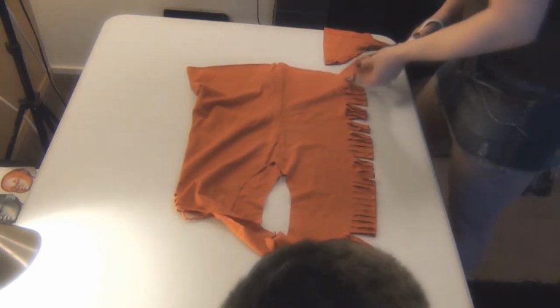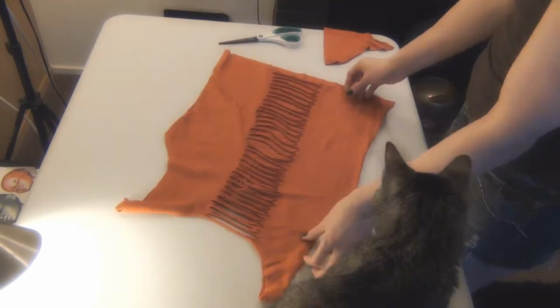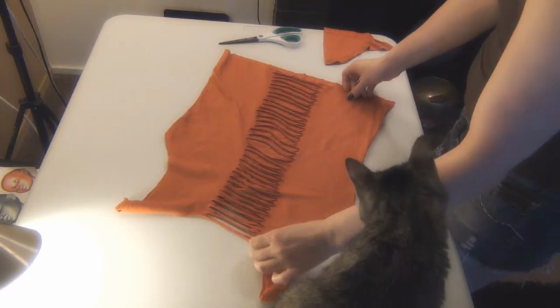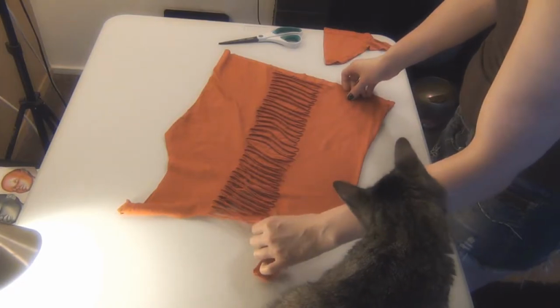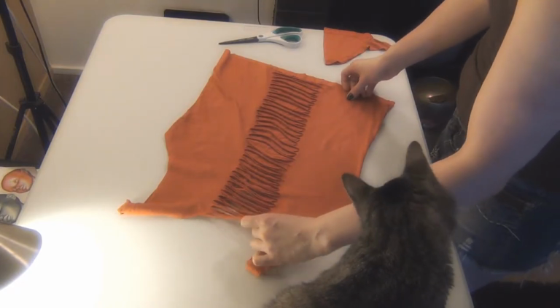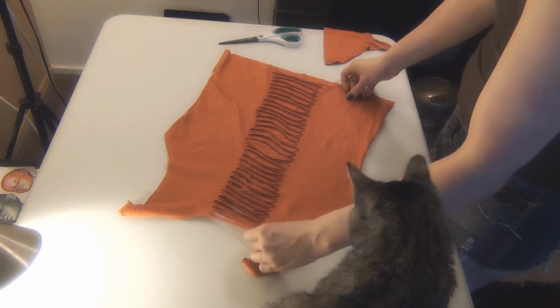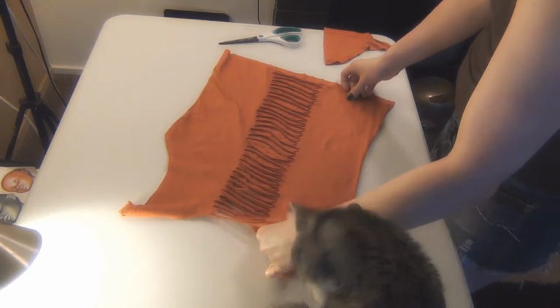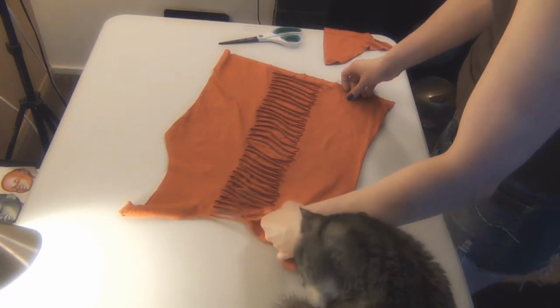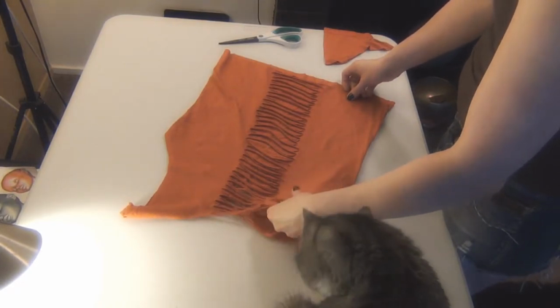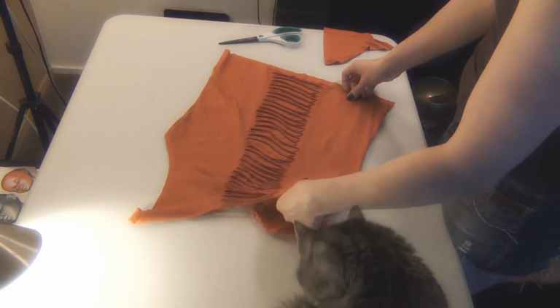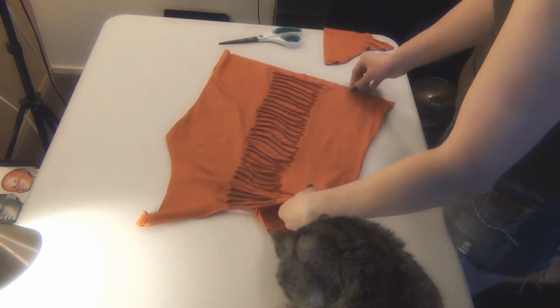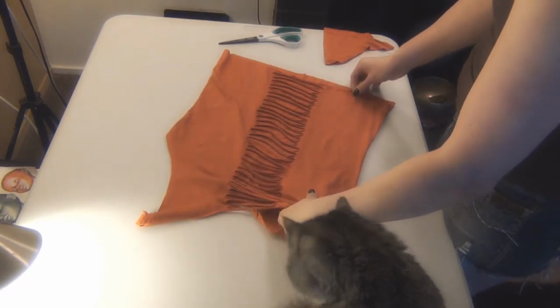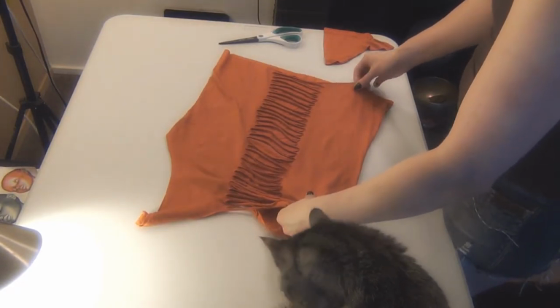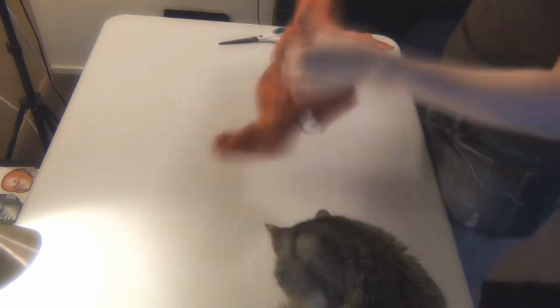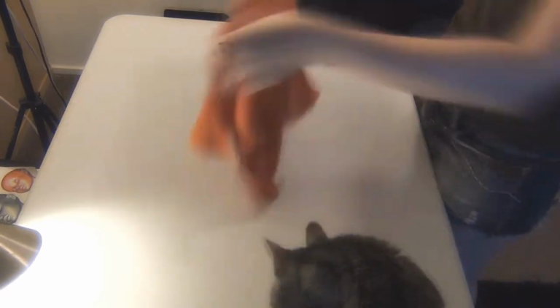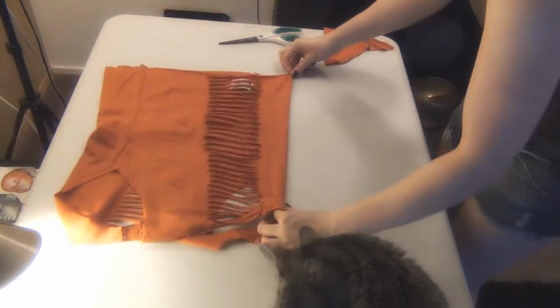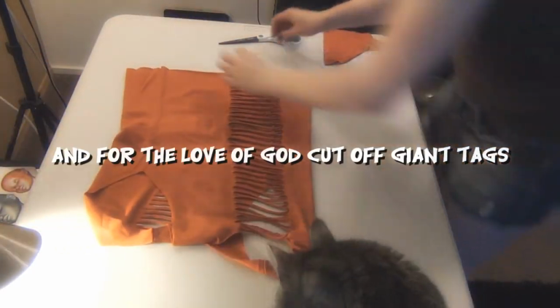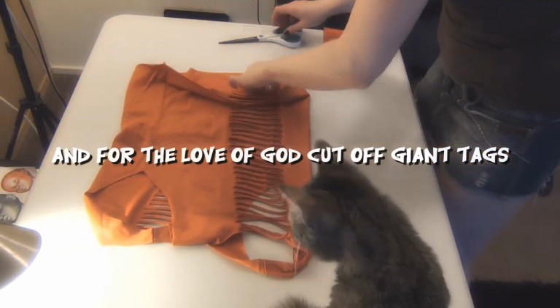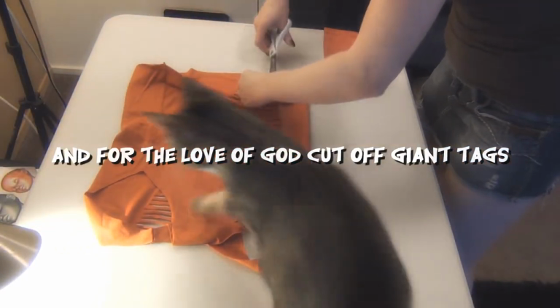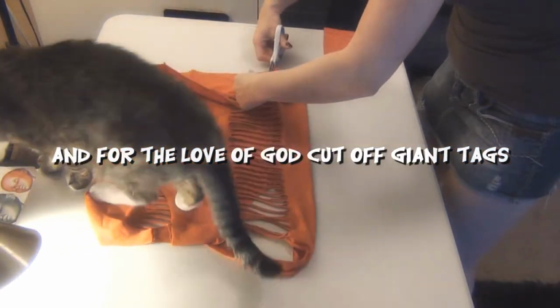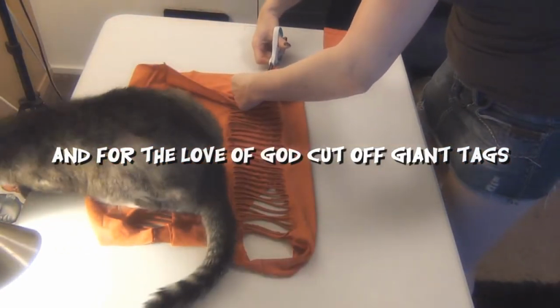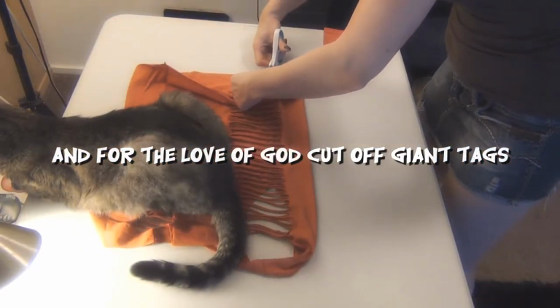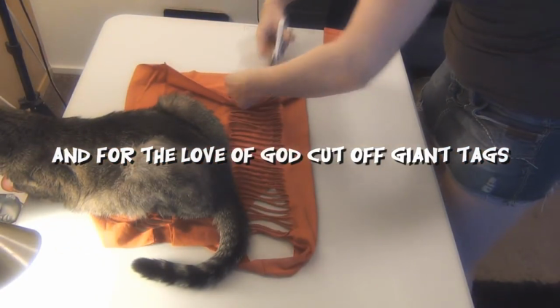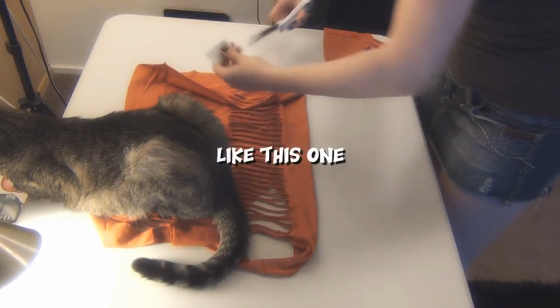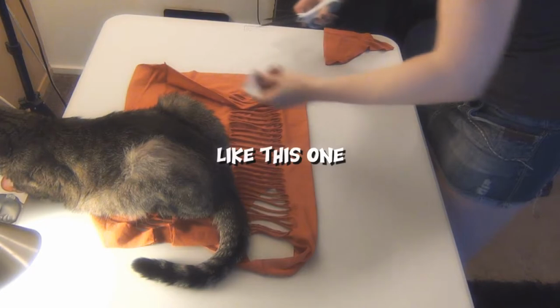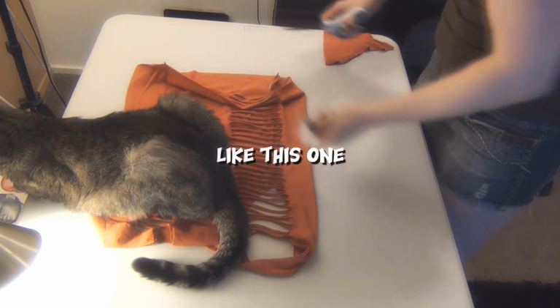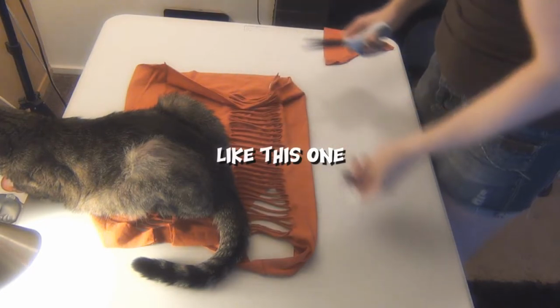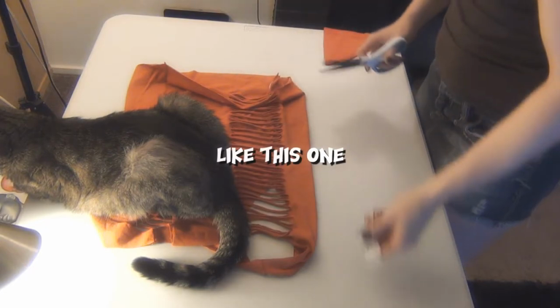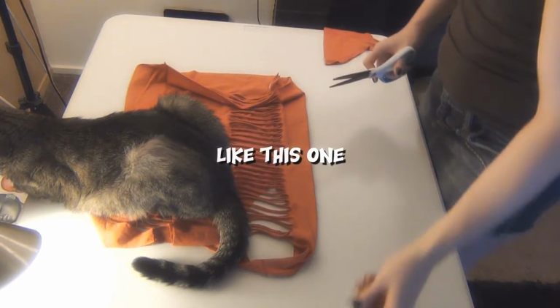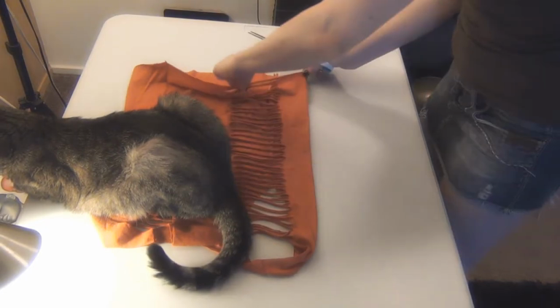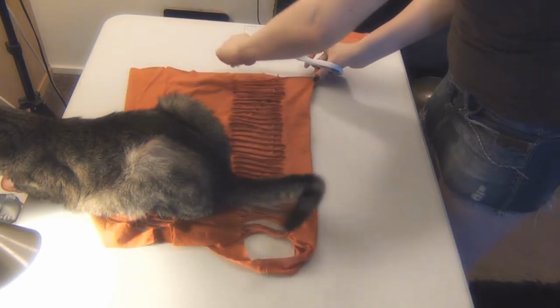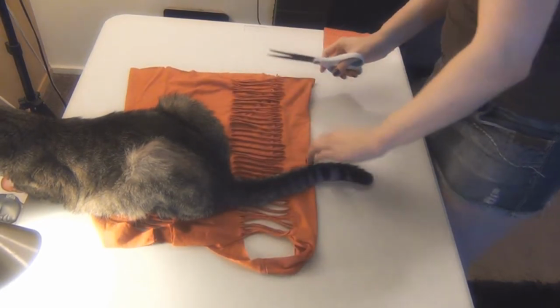After I cut the first row of slits down the back, then I fold it in half again and proceed to cut two sets of slits on either side of the middle. And then I do the same thing to the other side.